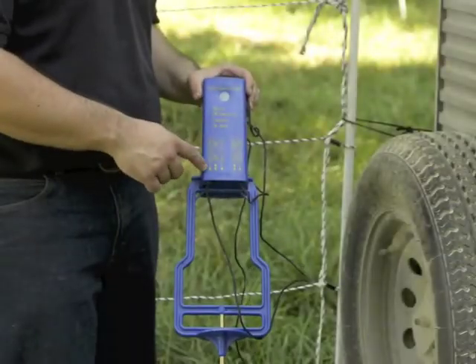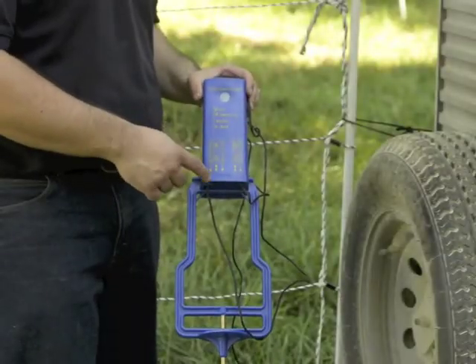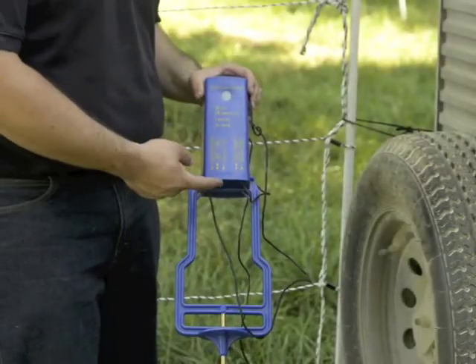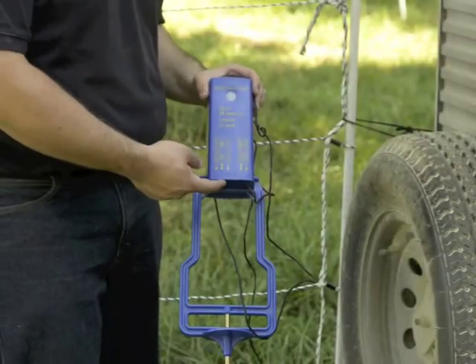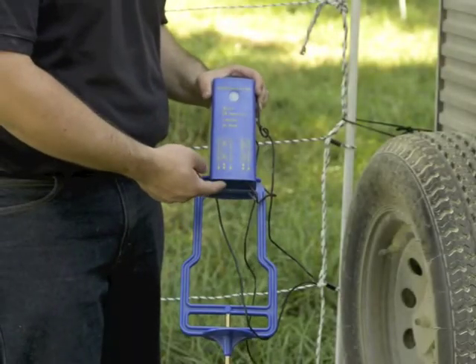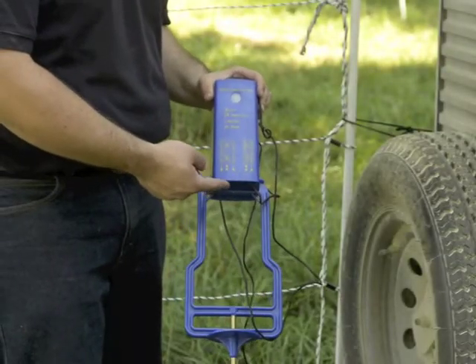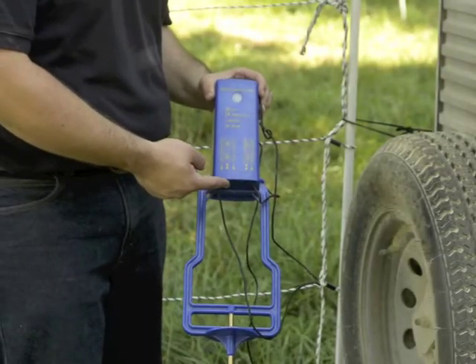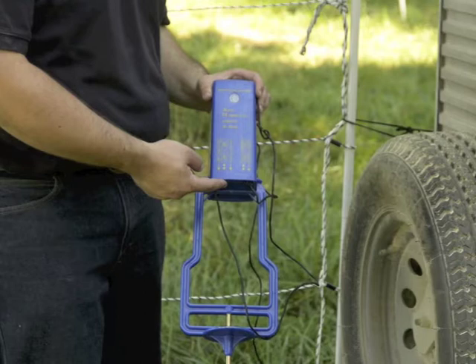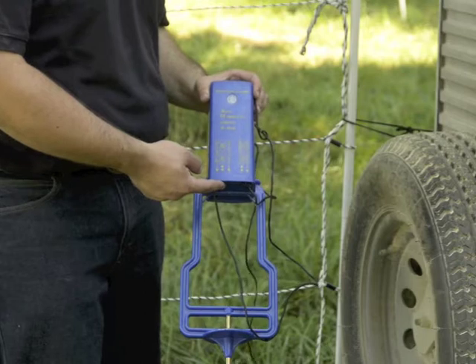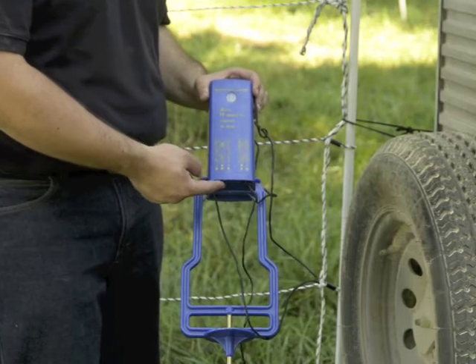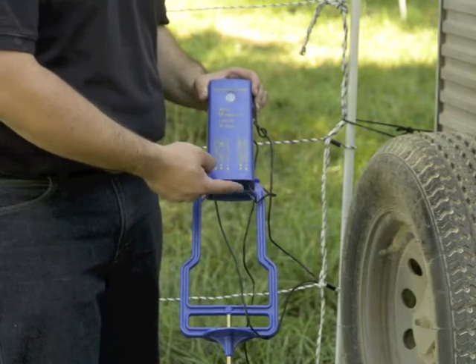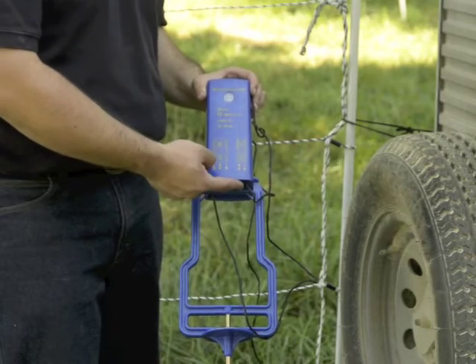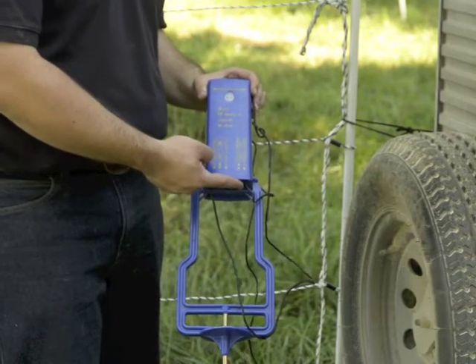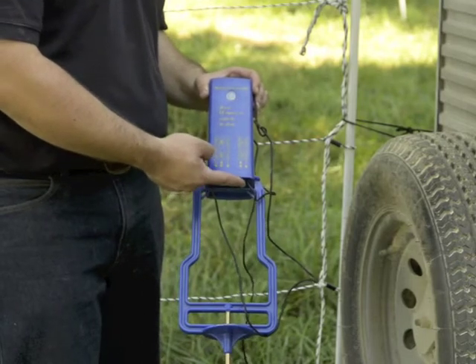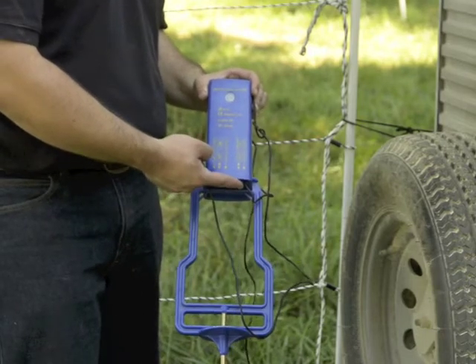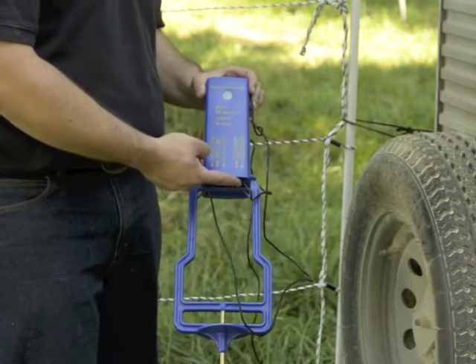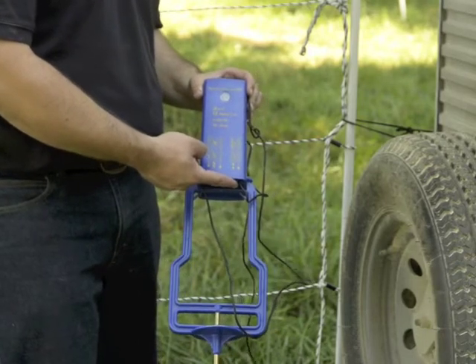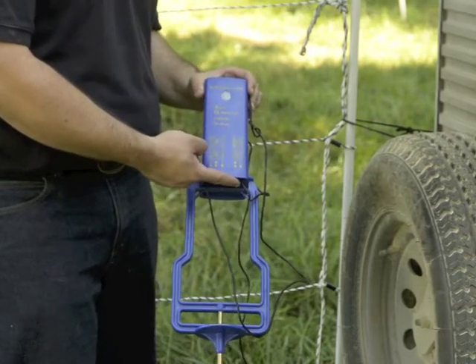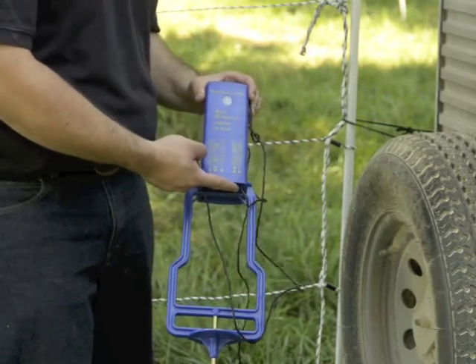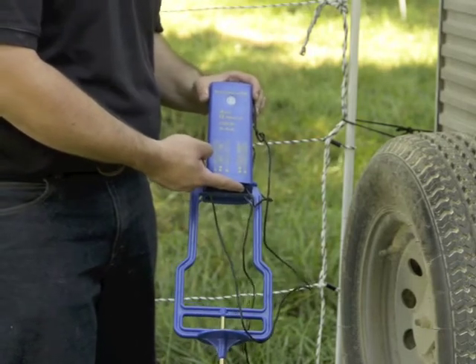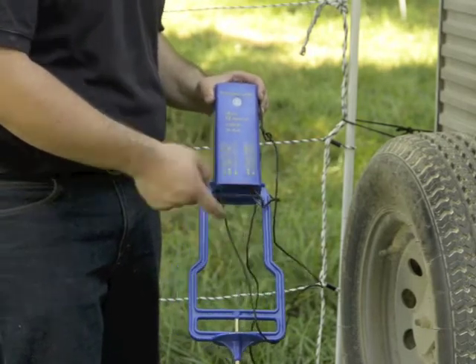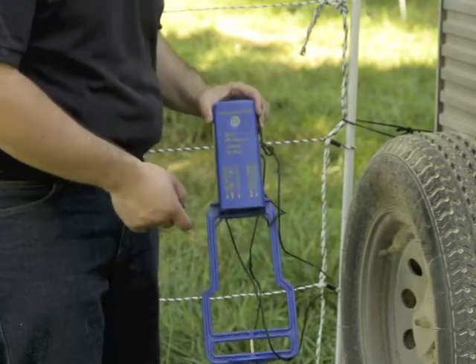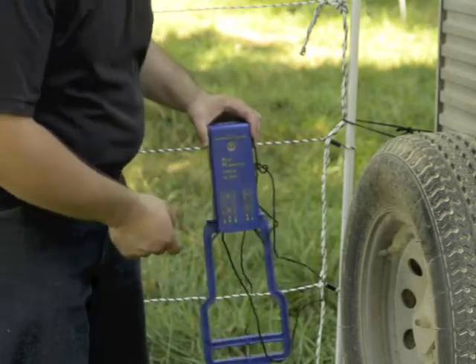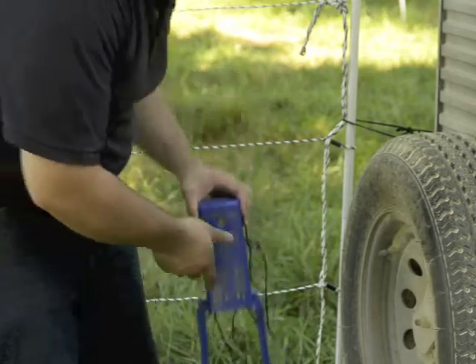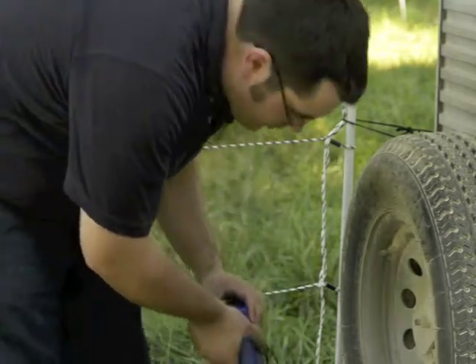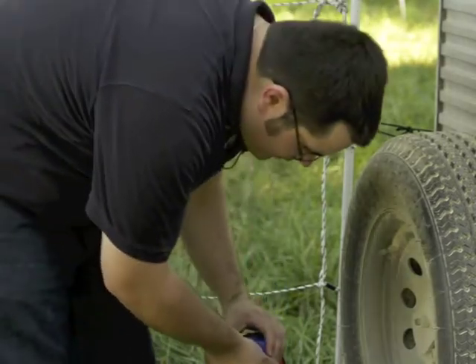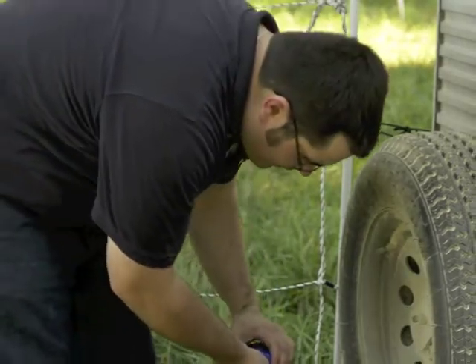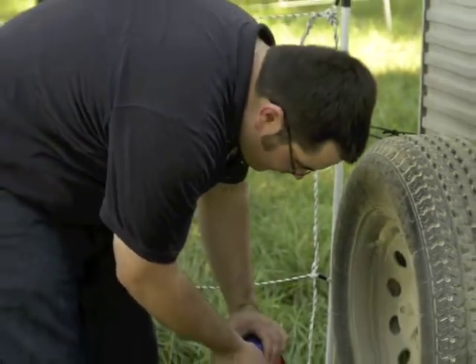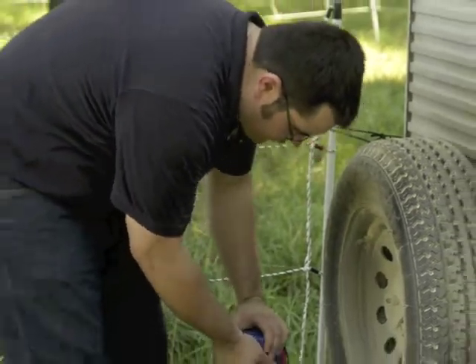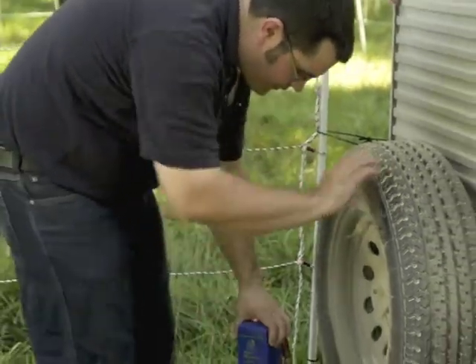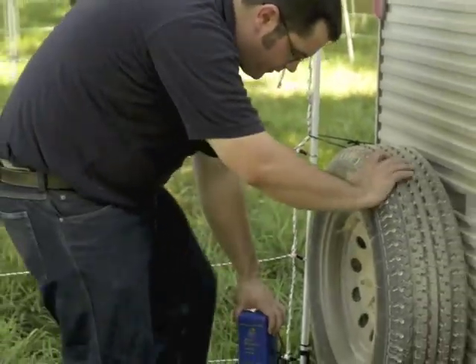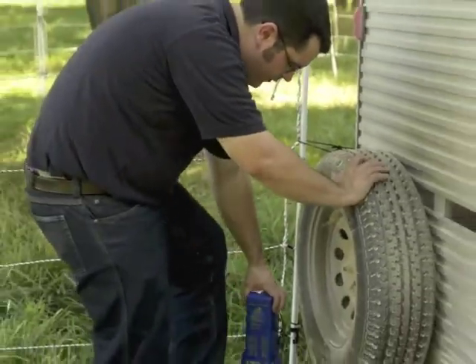There is an on/off switch at the bottom of the energizer, as well as a fast speed or normal speed switch. Insert the energizer into the soil.